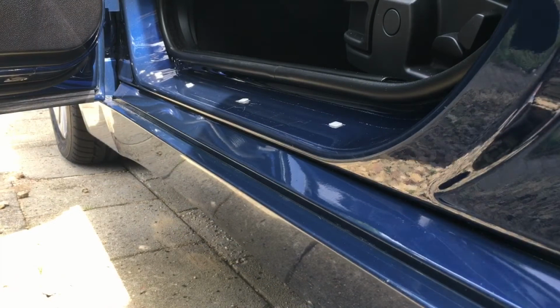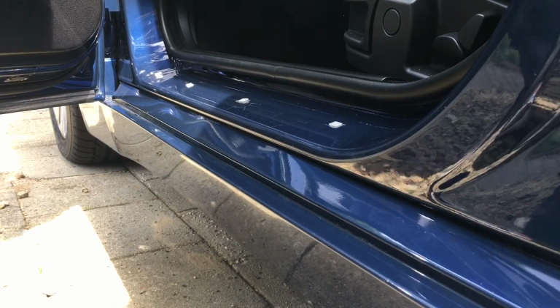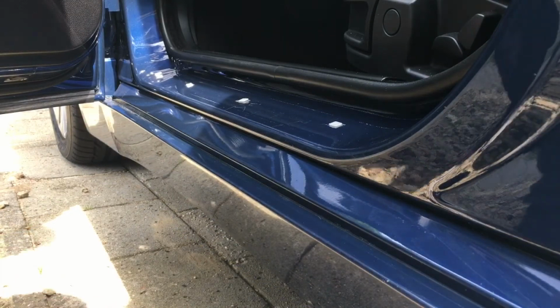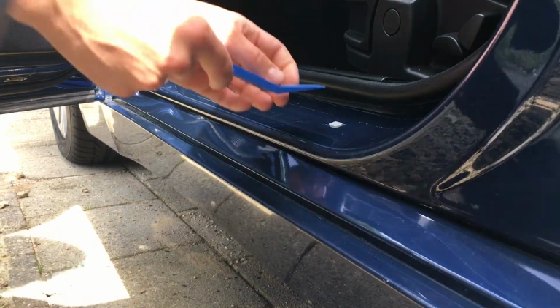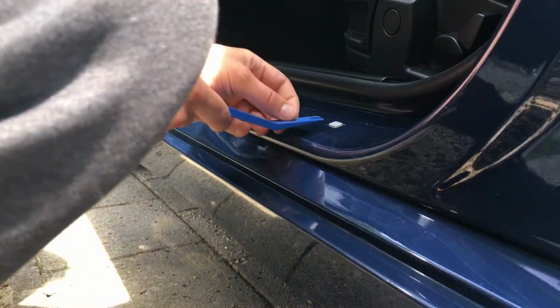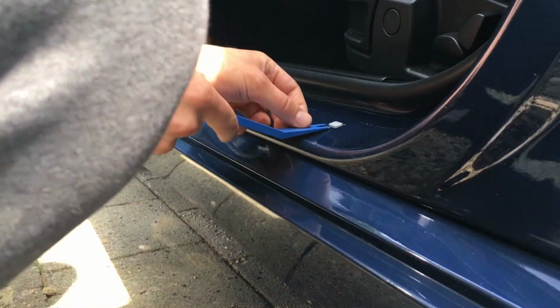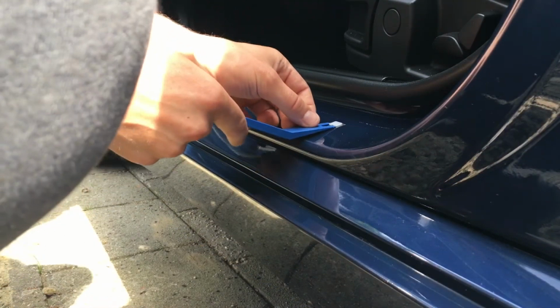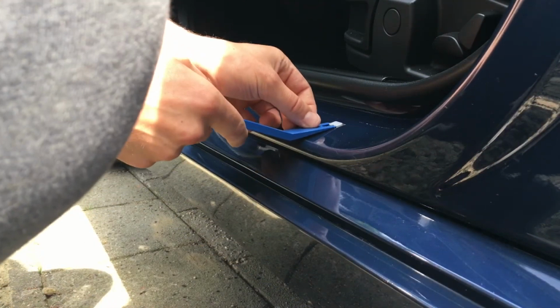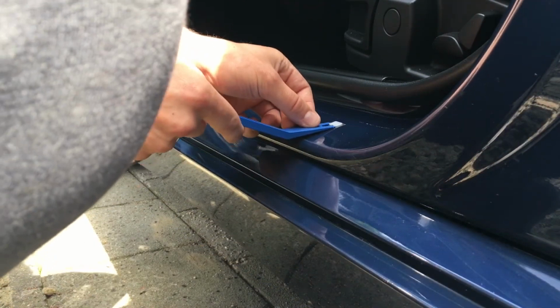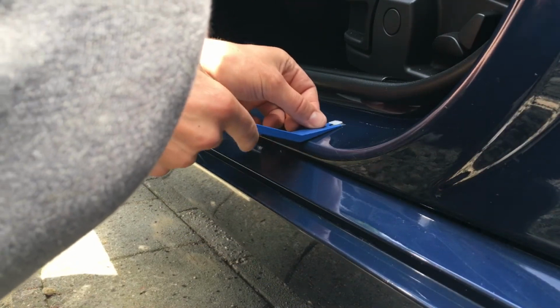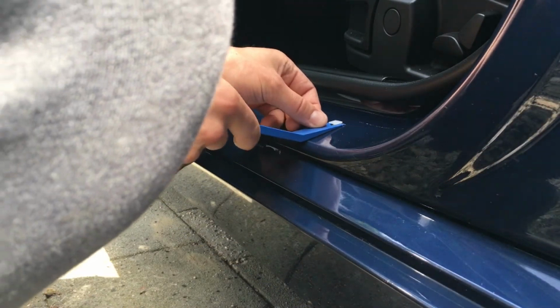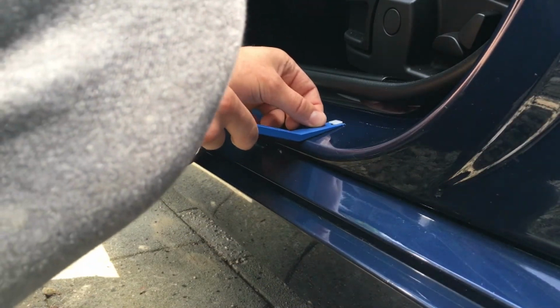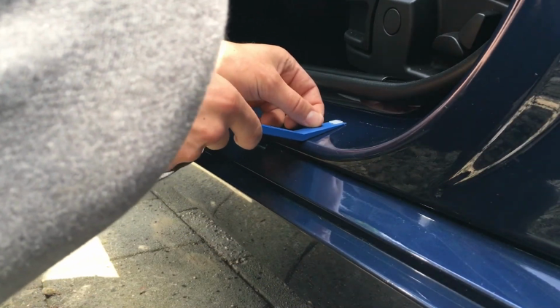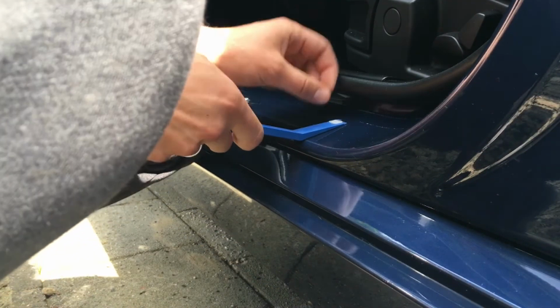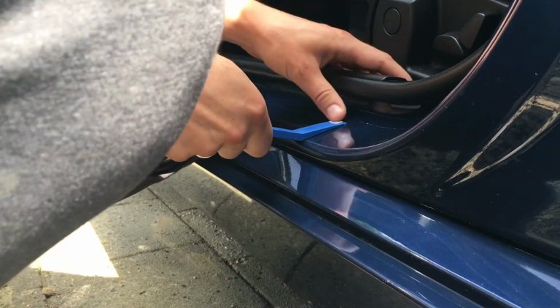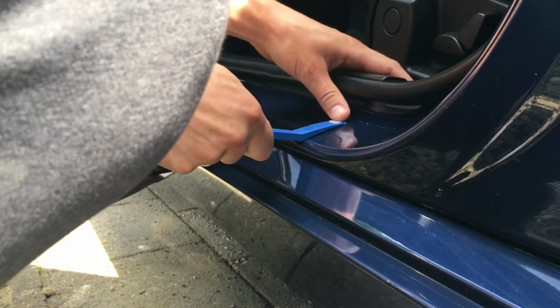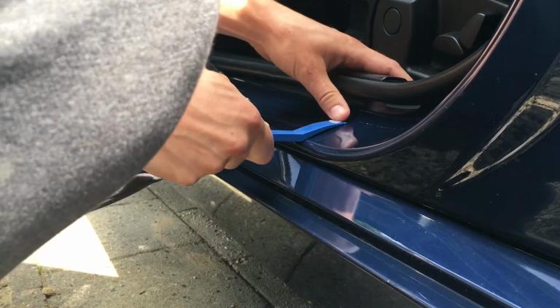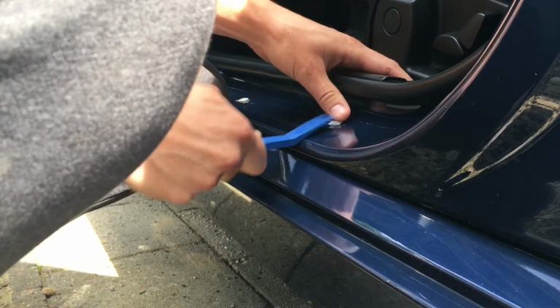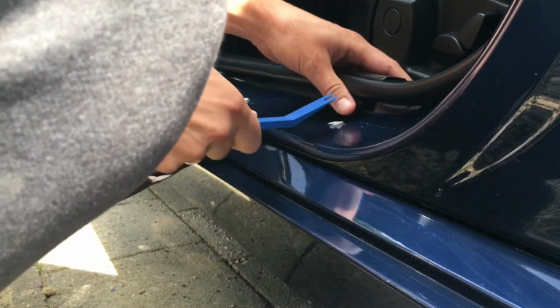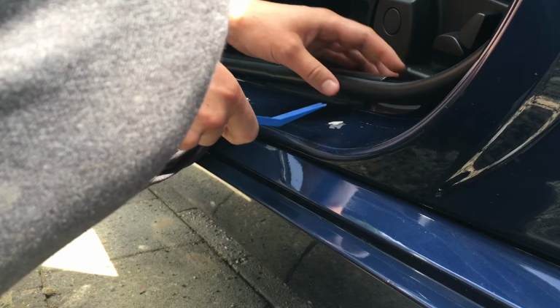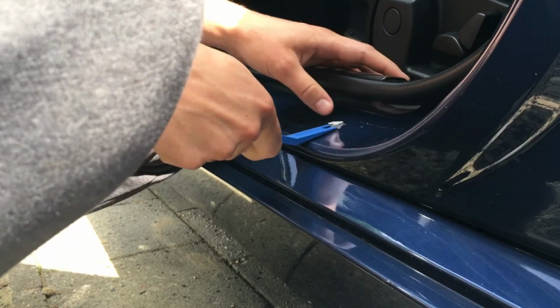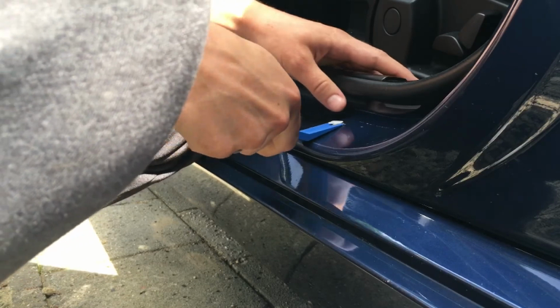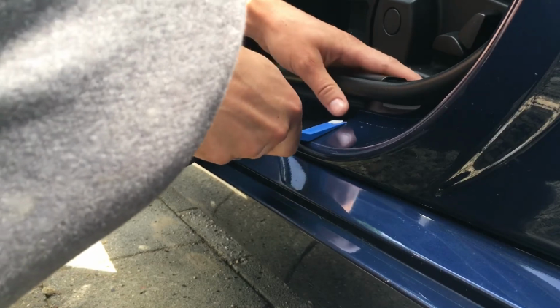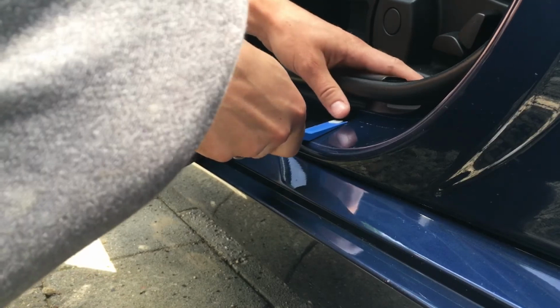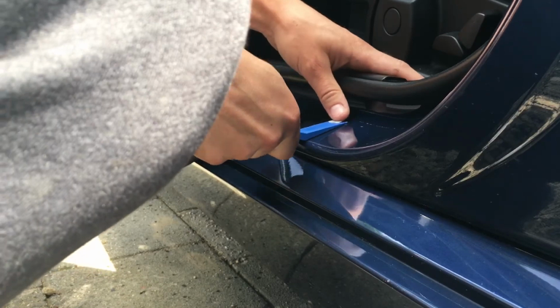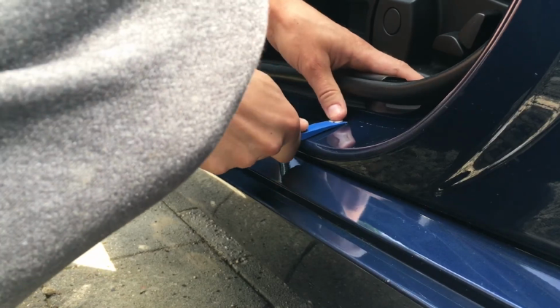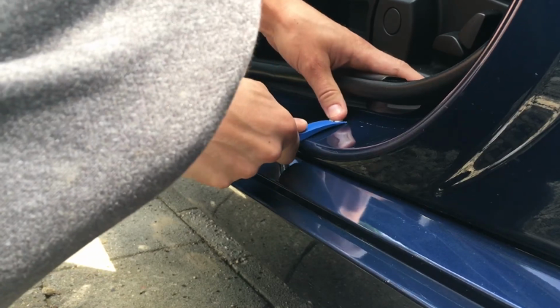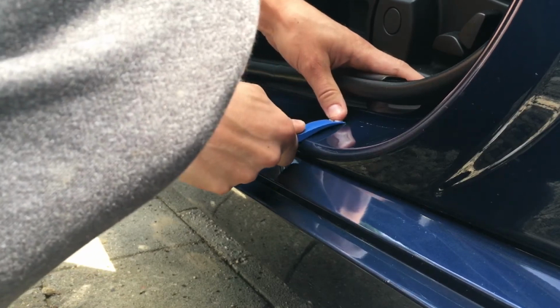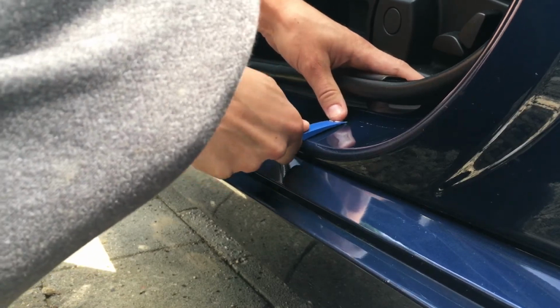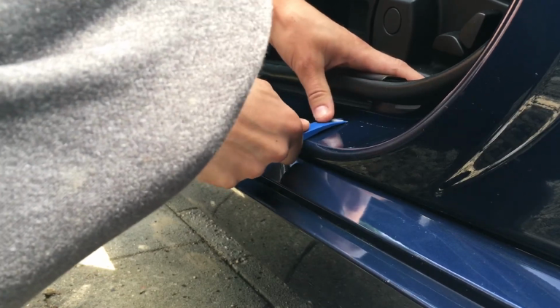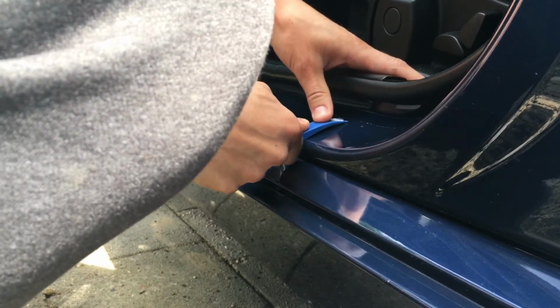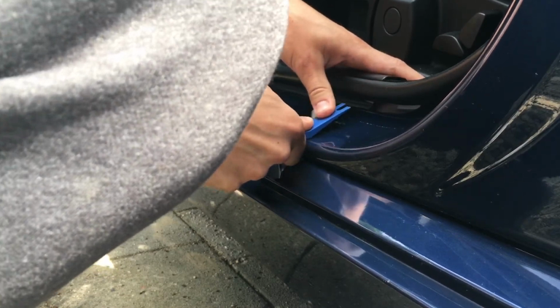In my case, the clips were not removed when removing the outer sill plates. I simply took the trim removal tool and gently pried them out.